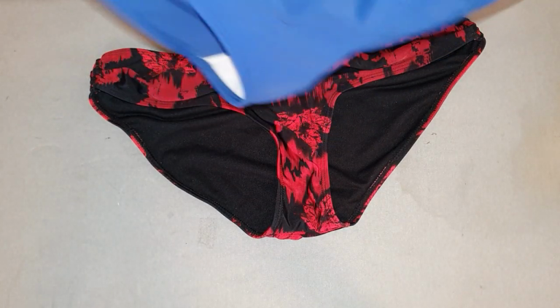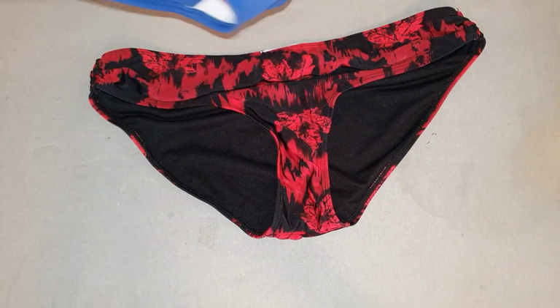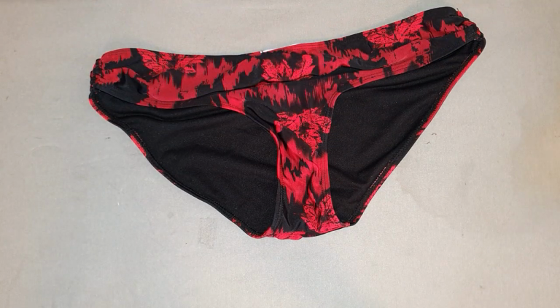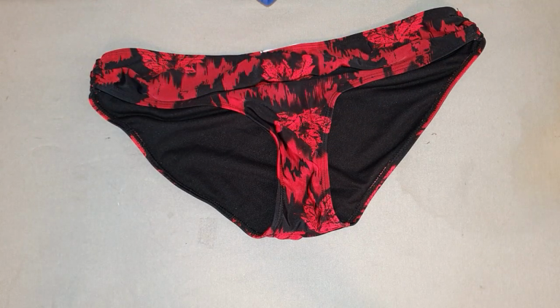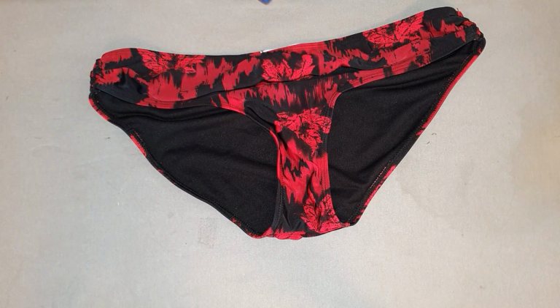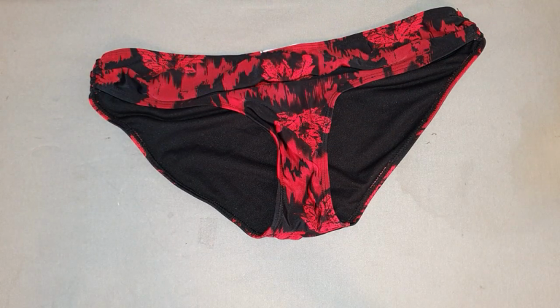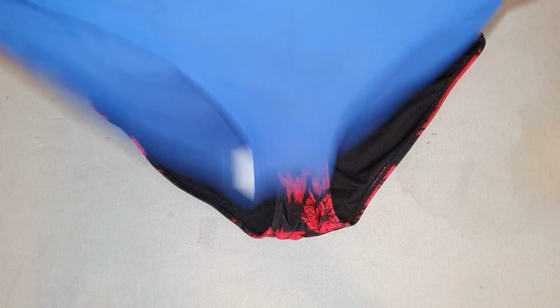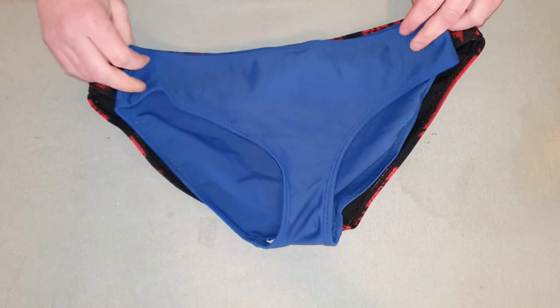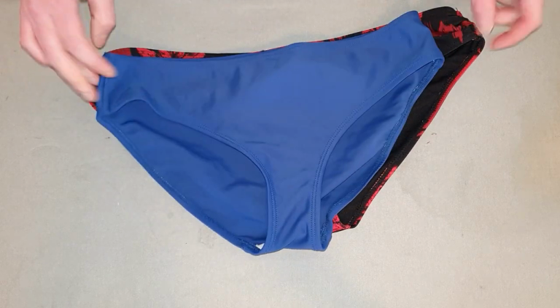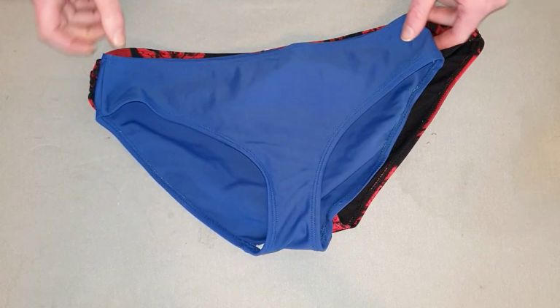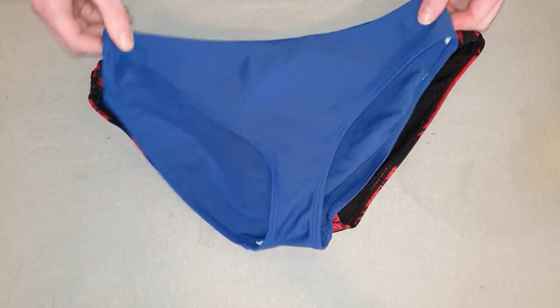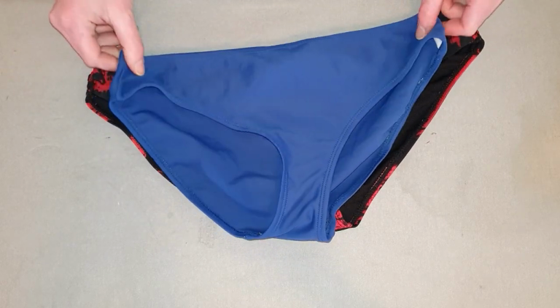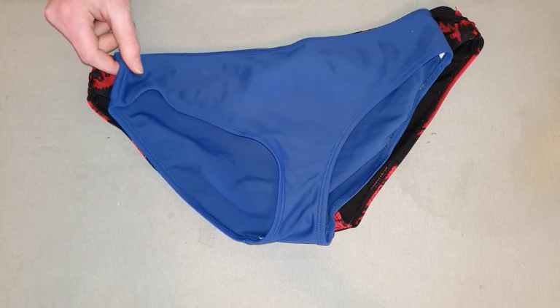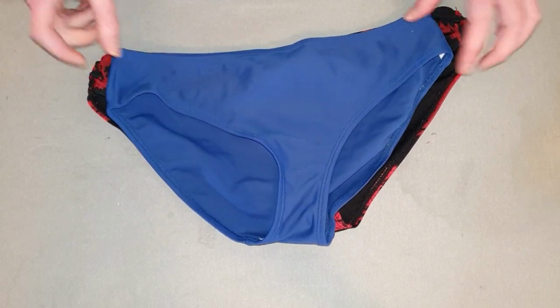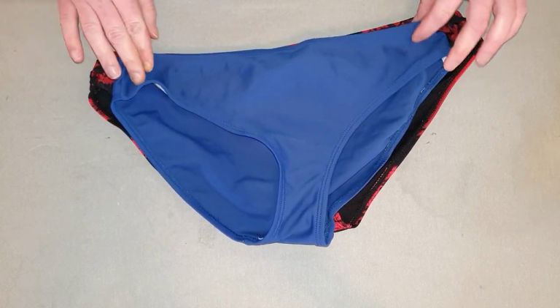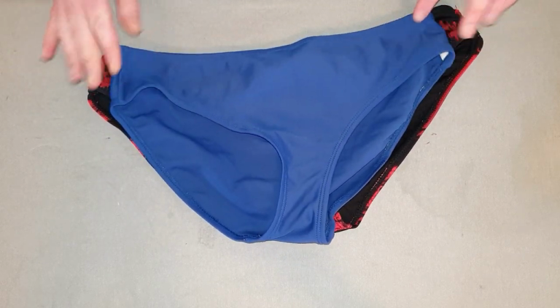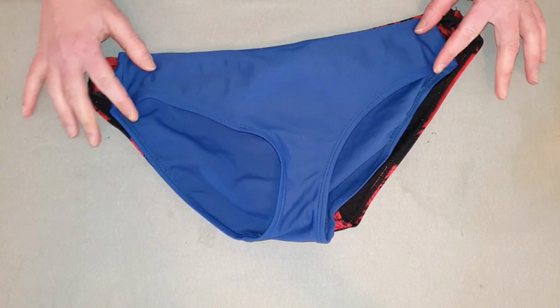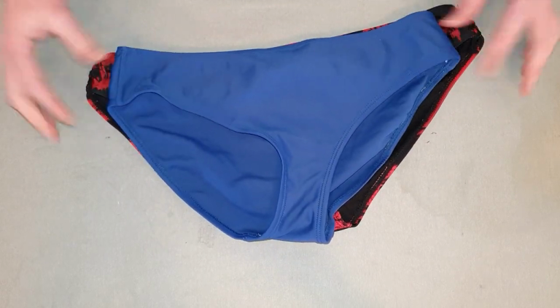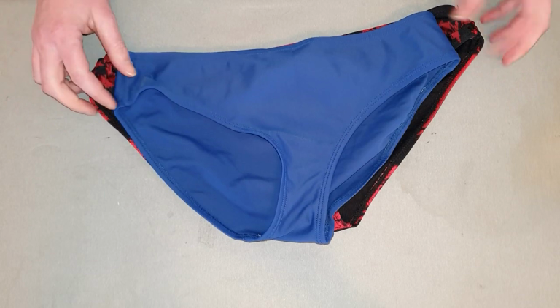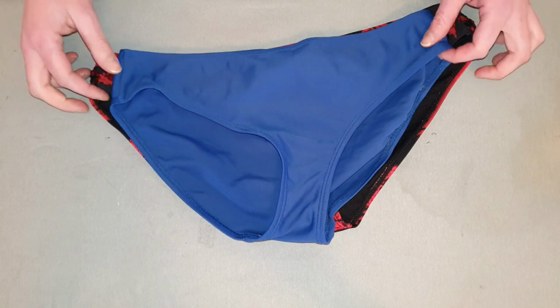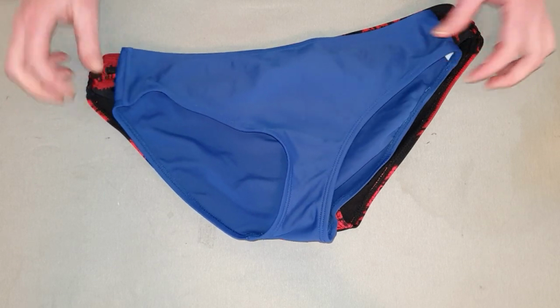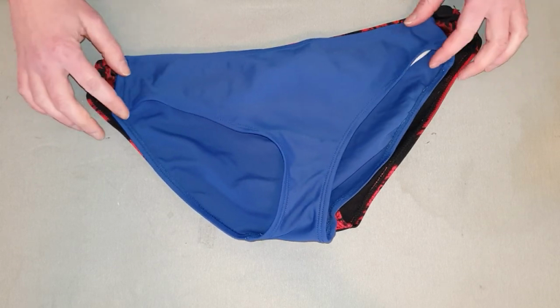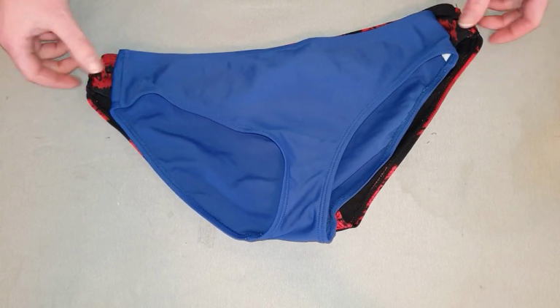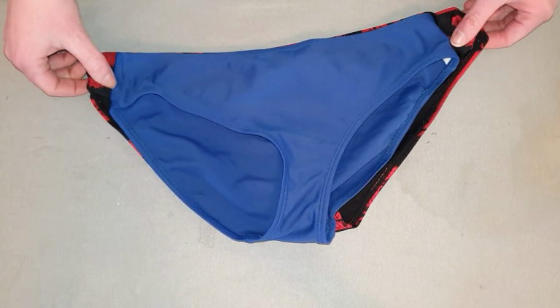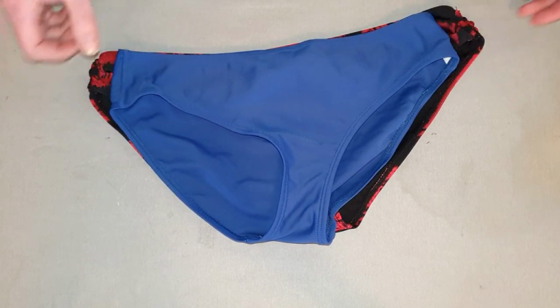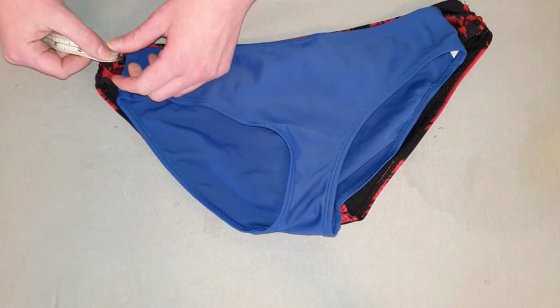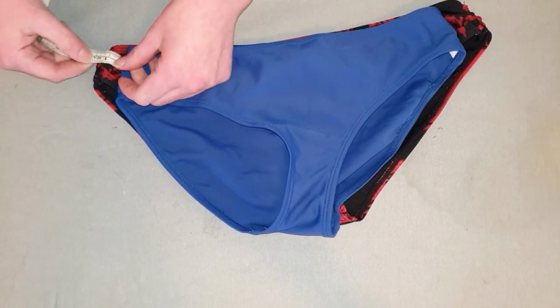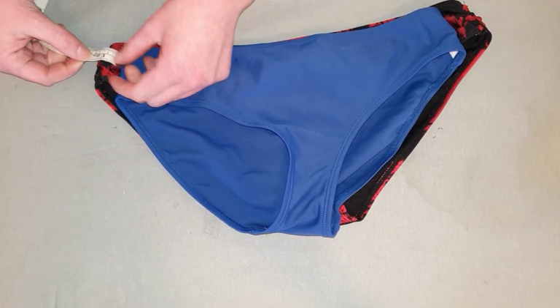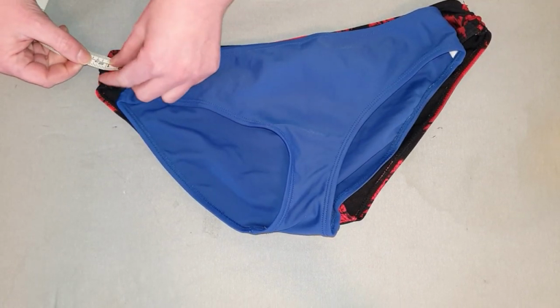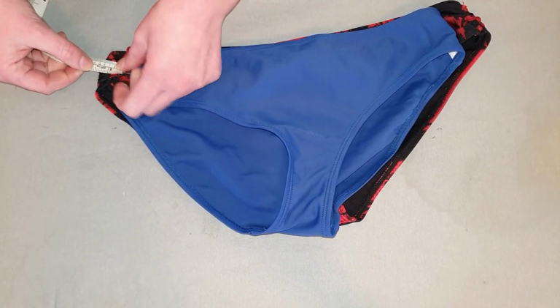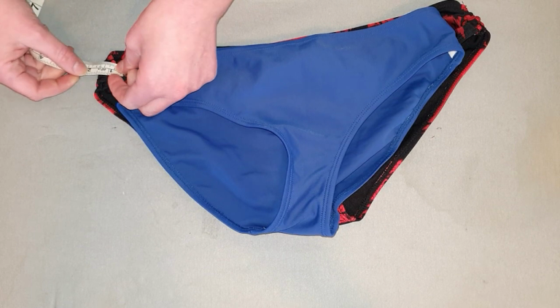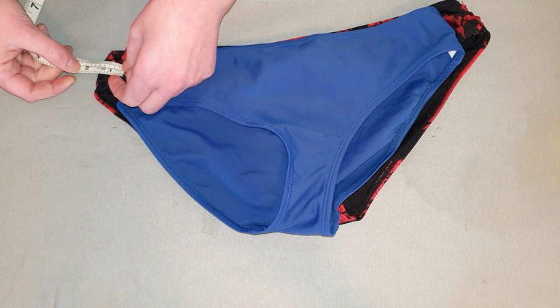First, take a swimsuit that fits you well and then lay your too-tight swimsuit bottom over top of it. This will give us an idea about how much we're going to want to add to the sides to make it fit properly.